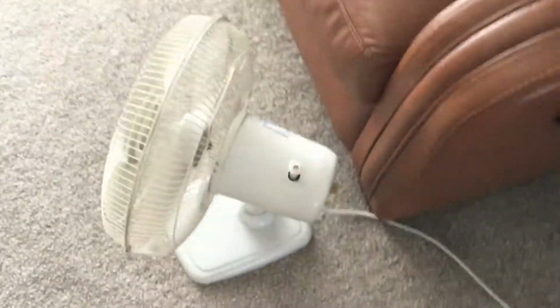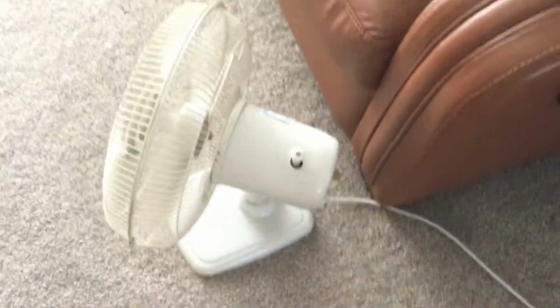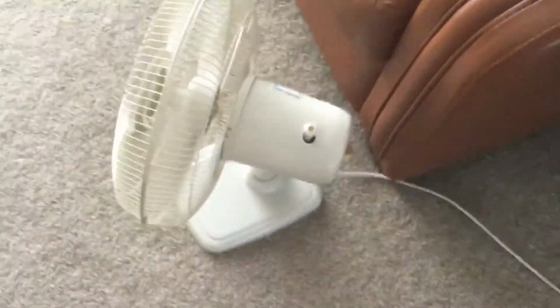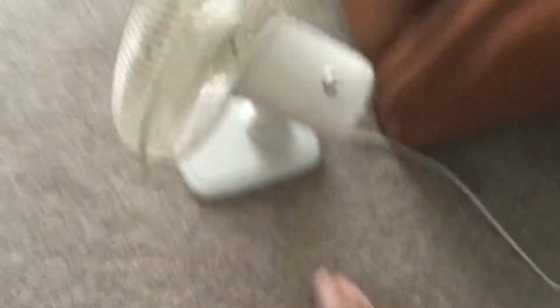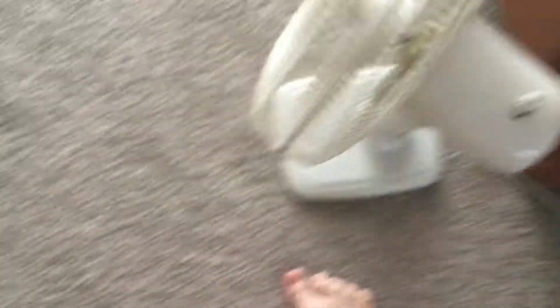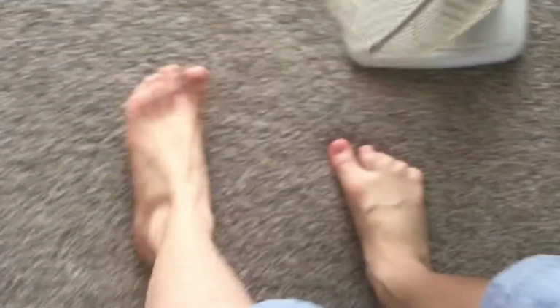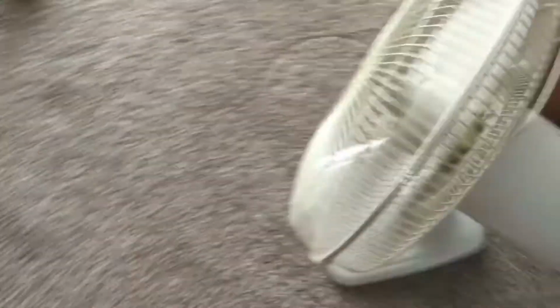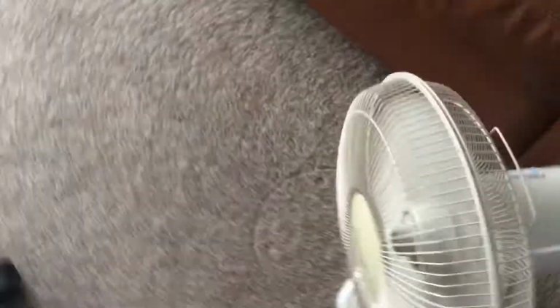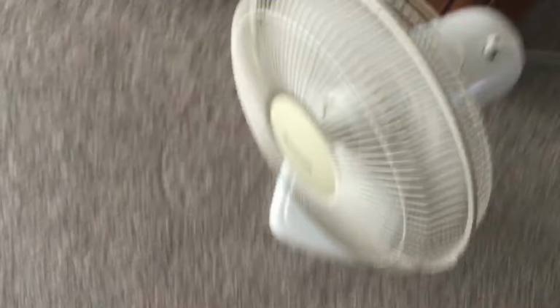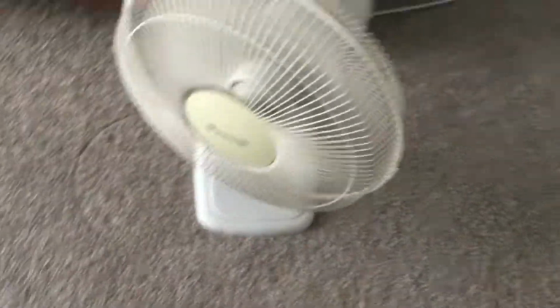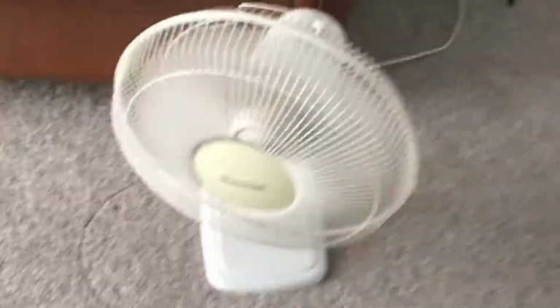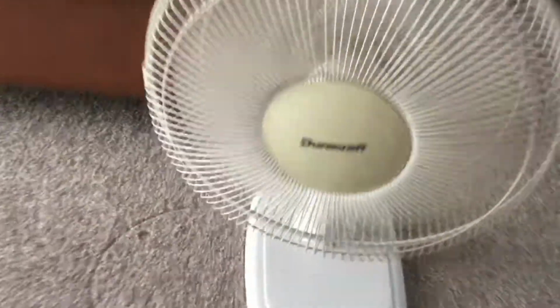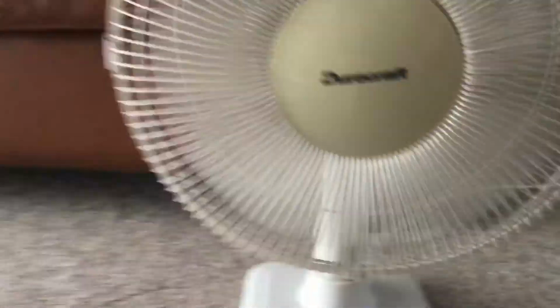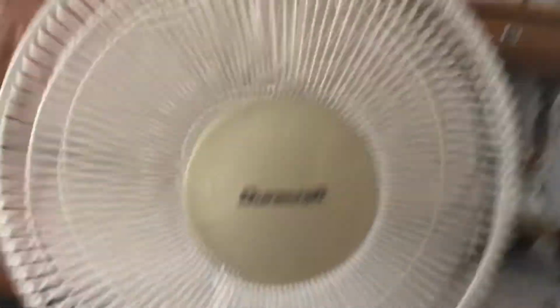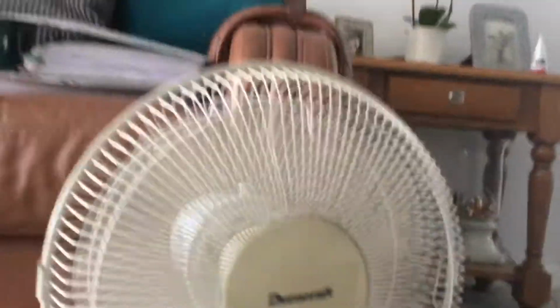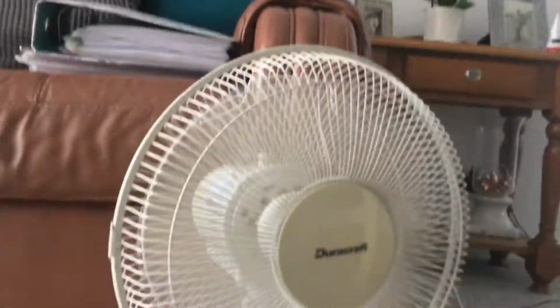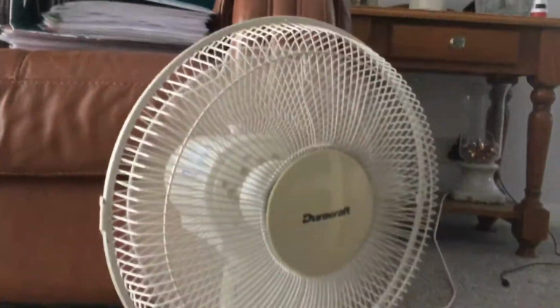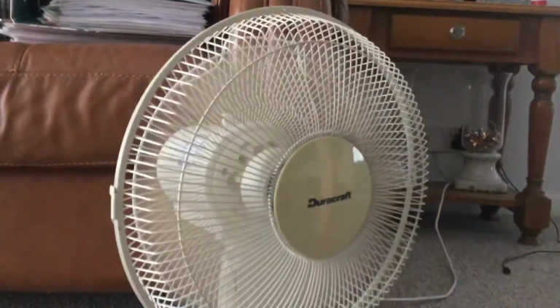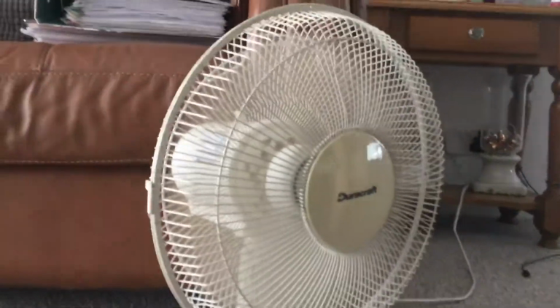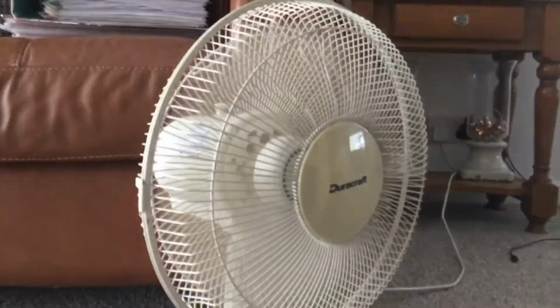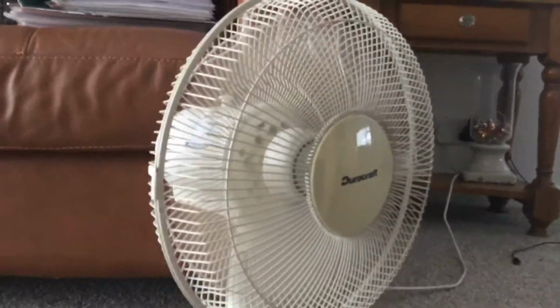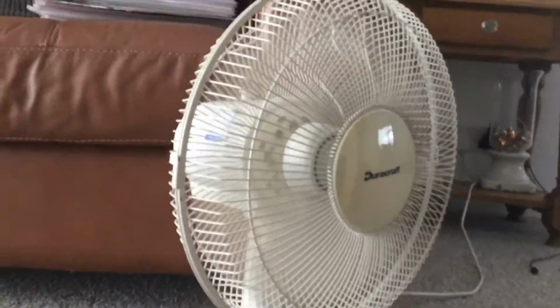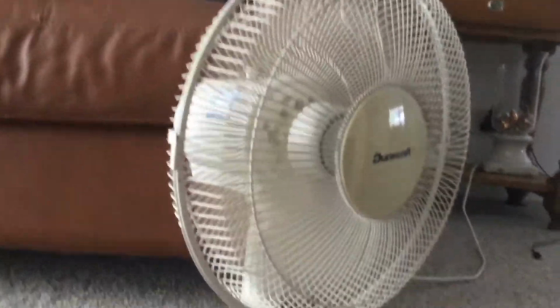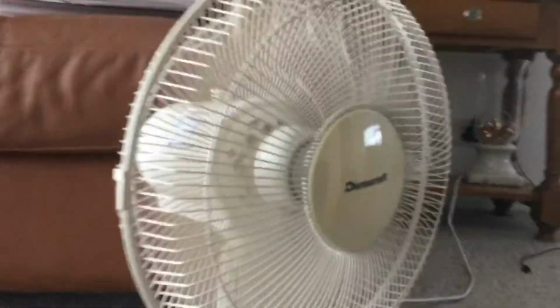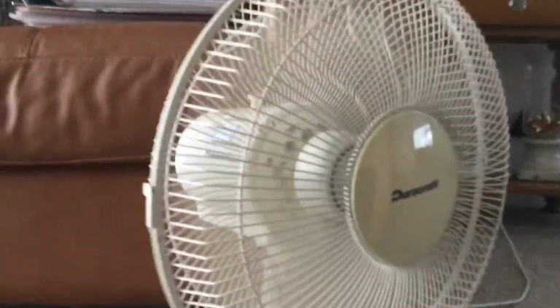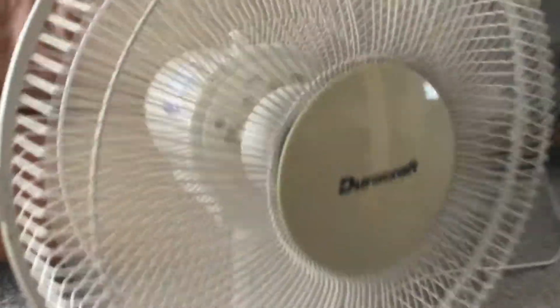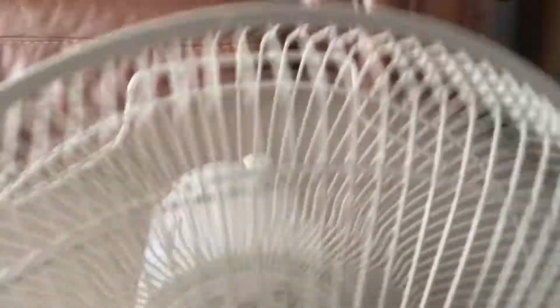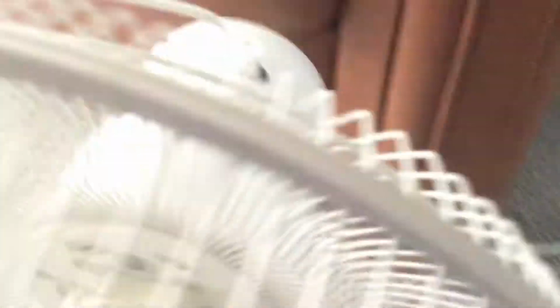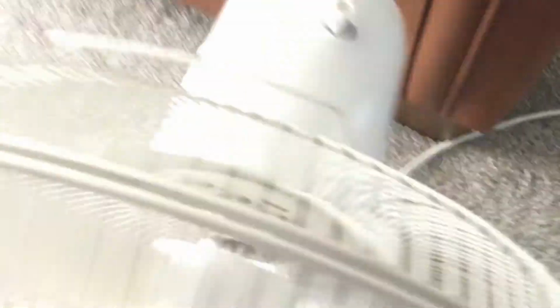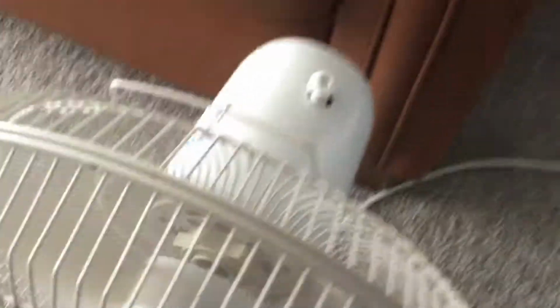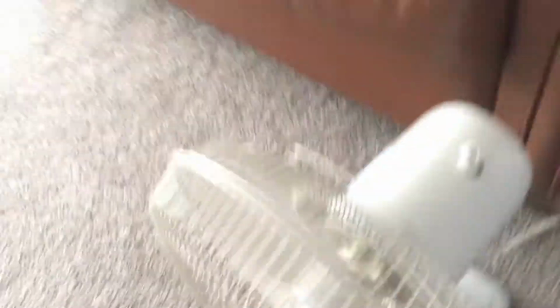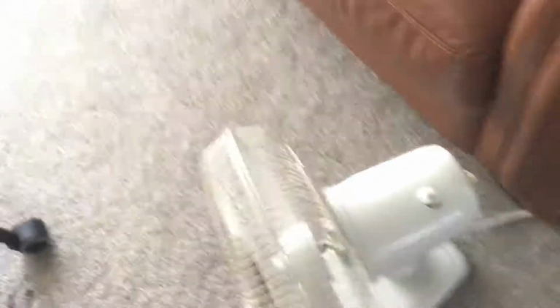I've got everything in the house — I've got this fan that's in the house. I've got the Durocraft, the 2004 Durocraft, it's still going strong.